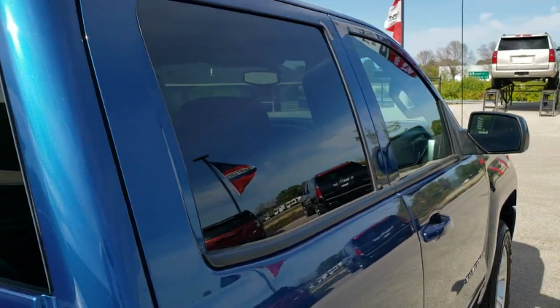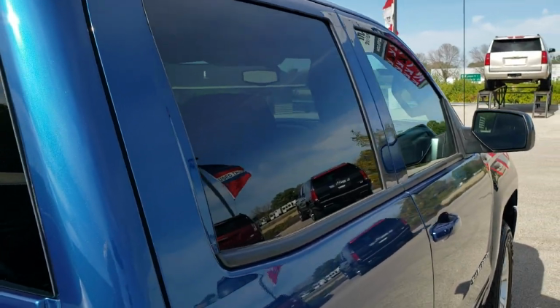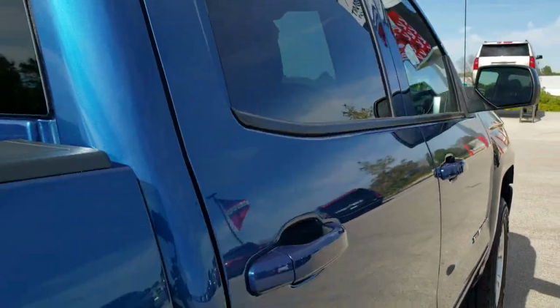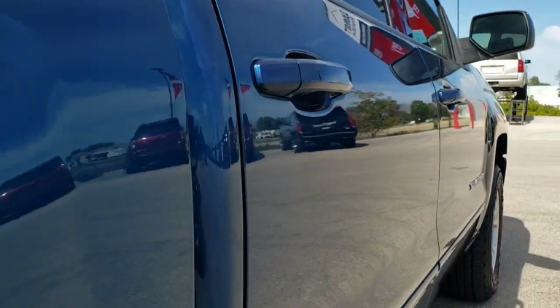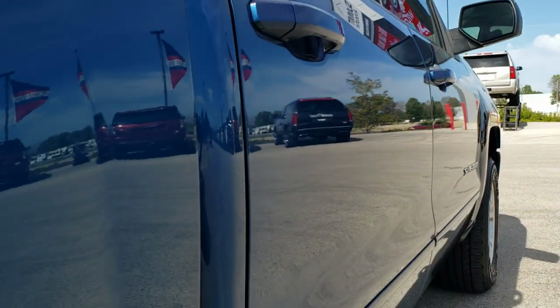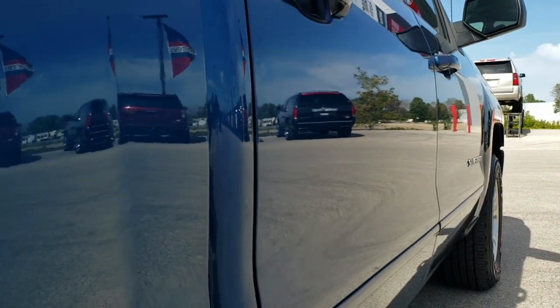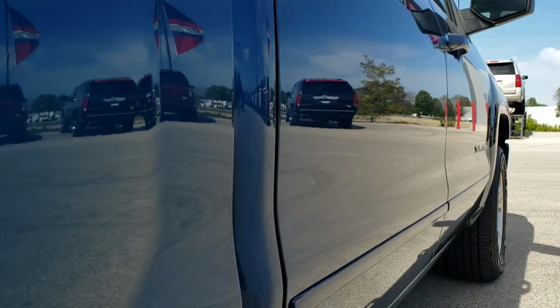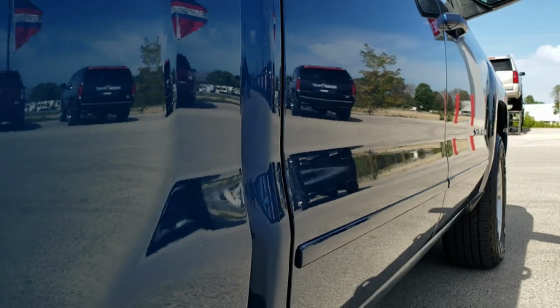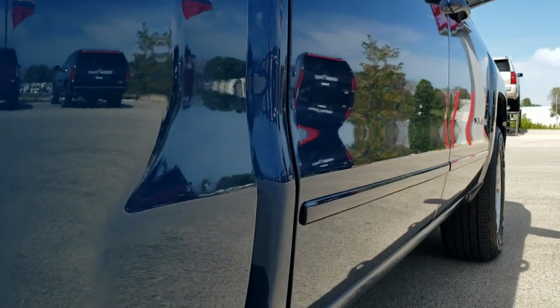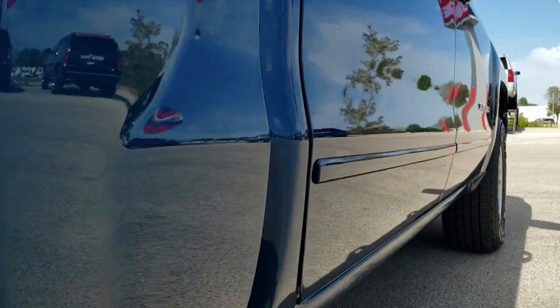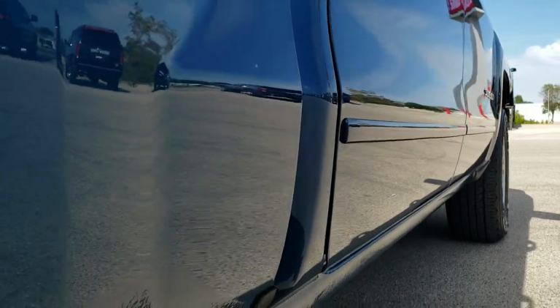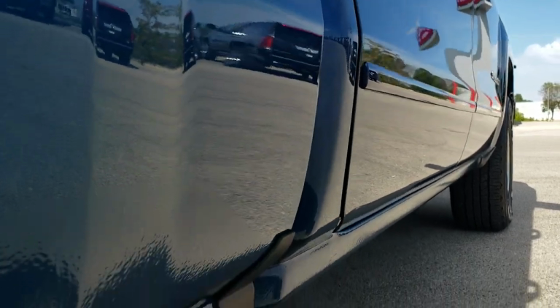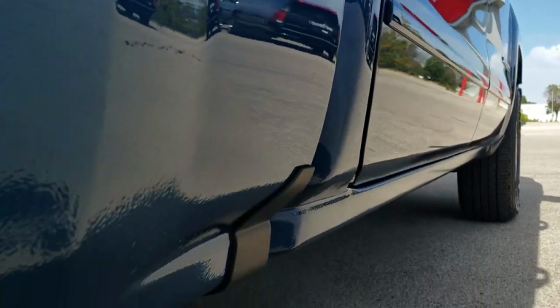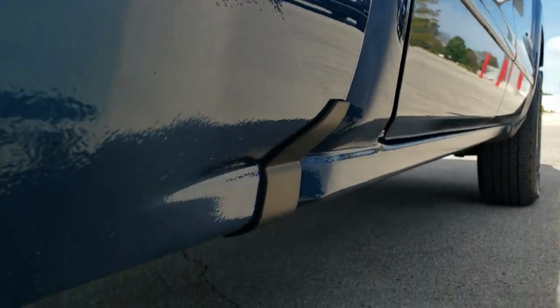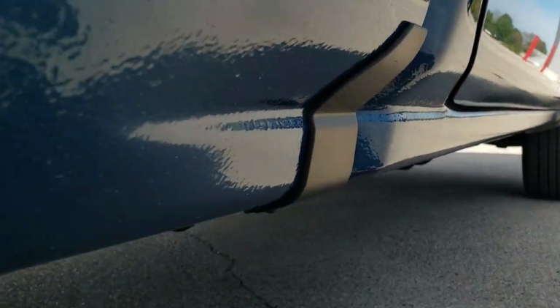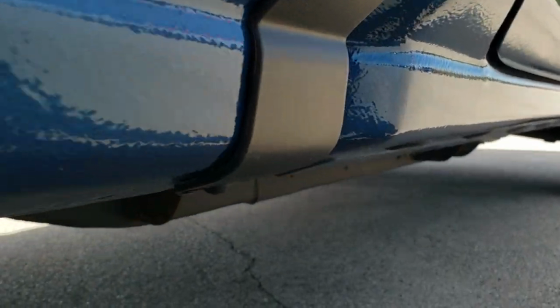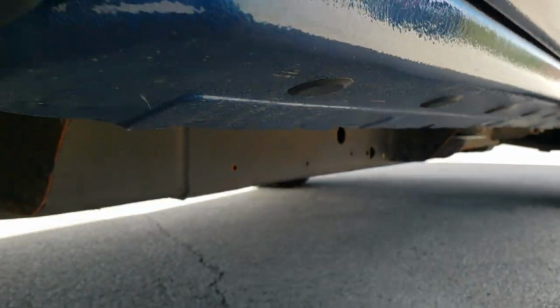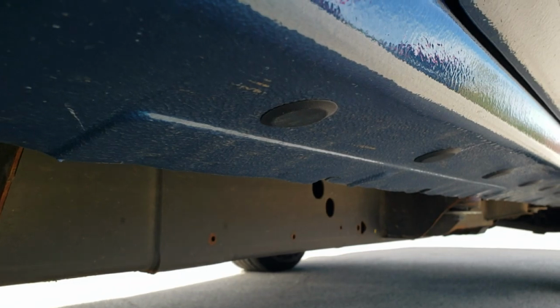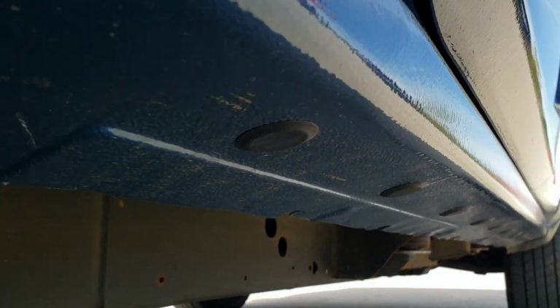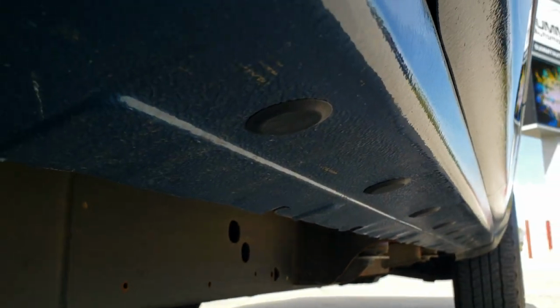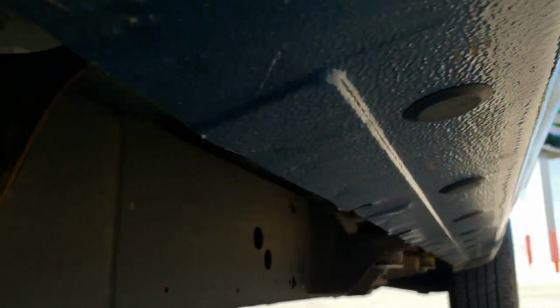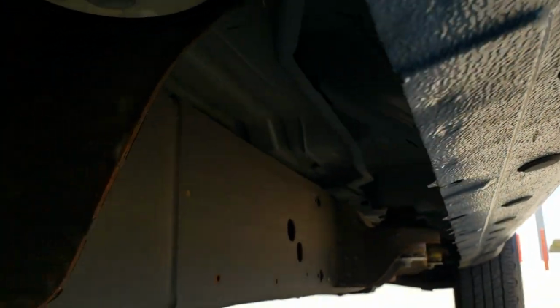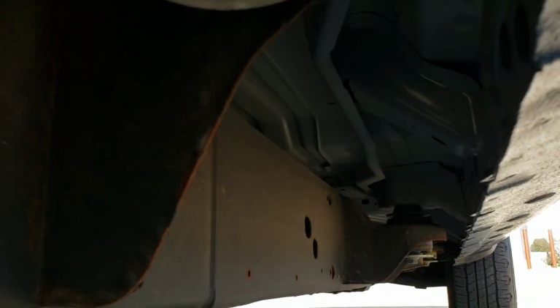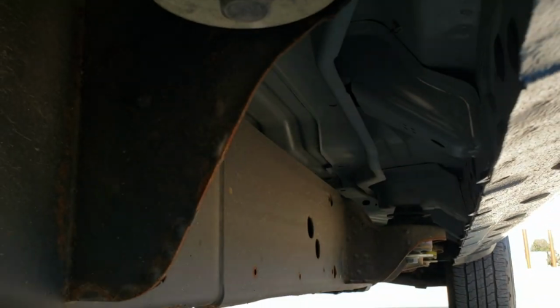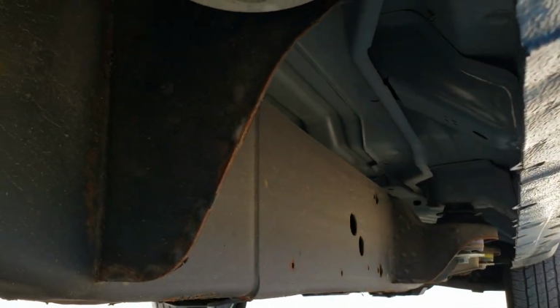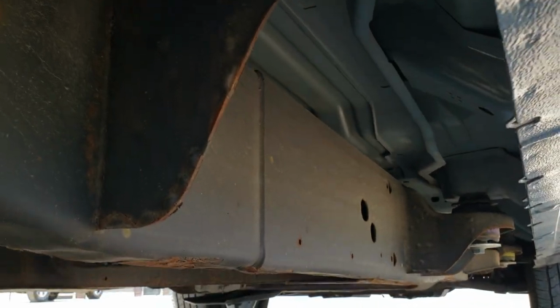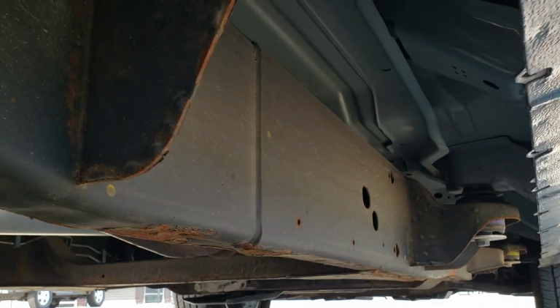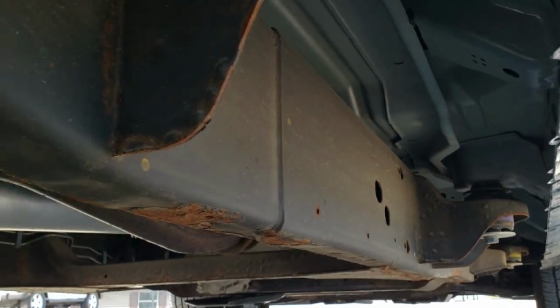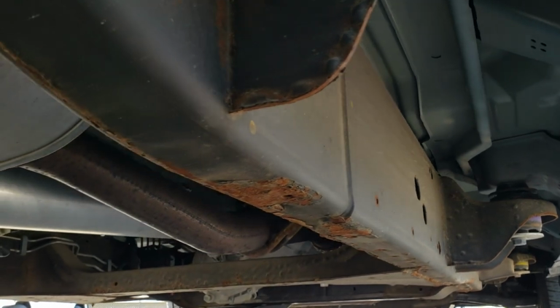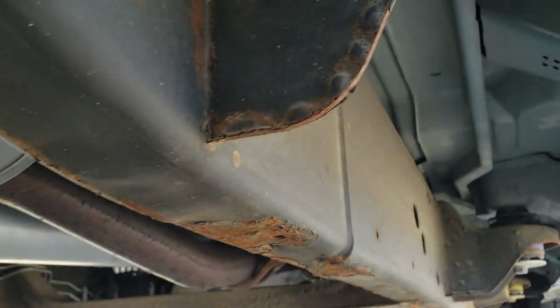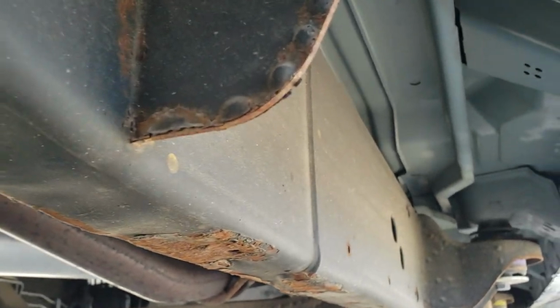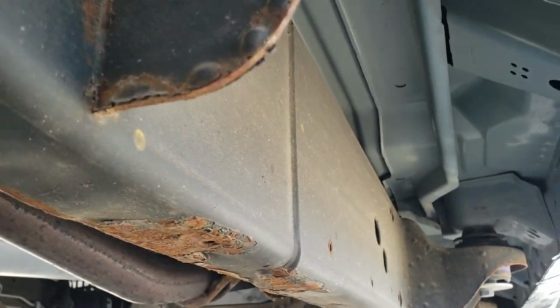That's why we offer the Summit Auto Fastpass option in the upper right hand part of your screen — a link right to our website where you can apply for financing, get pre-approved, see a payment quote, even appraise a trade all from the comfort of your own home. So when you get here all you gotta do is drive the truck, love it, and you'll be all set to go.